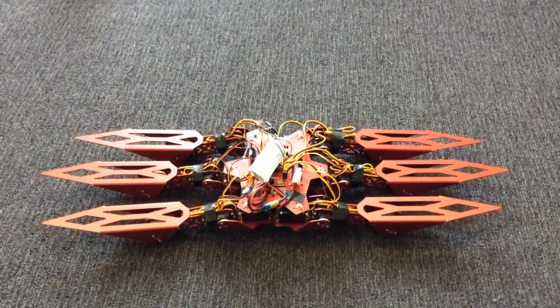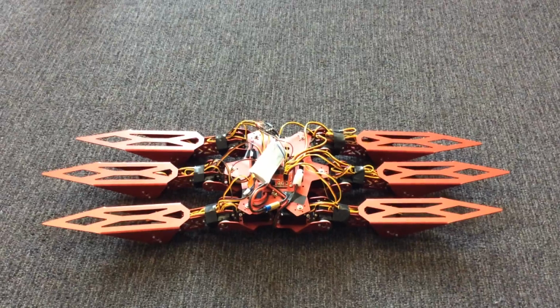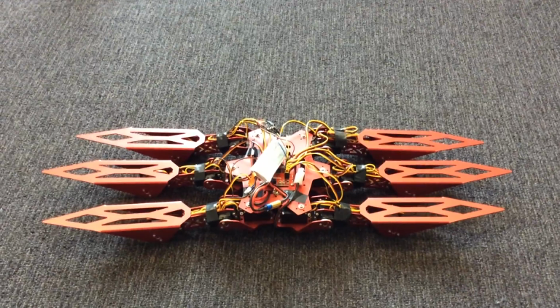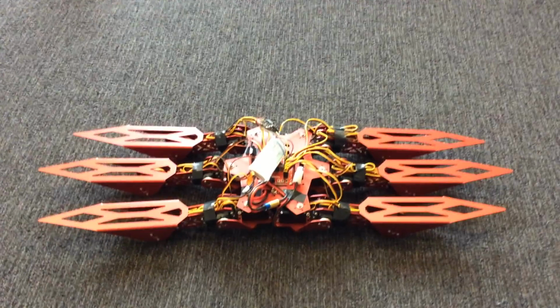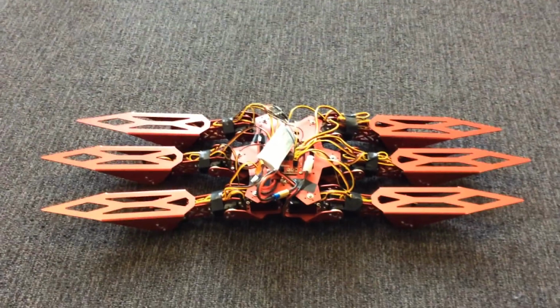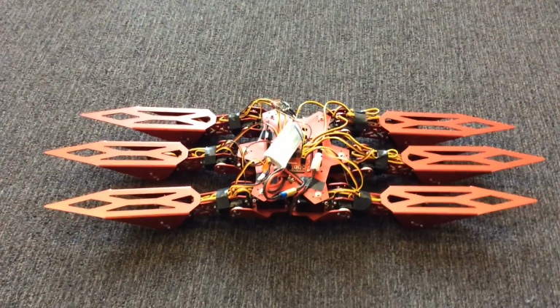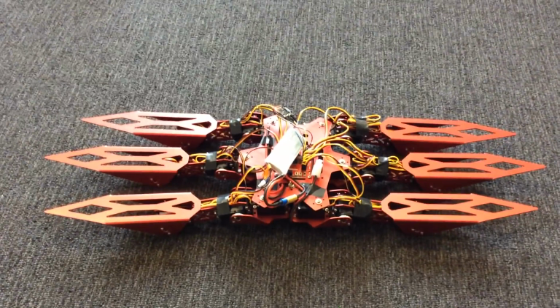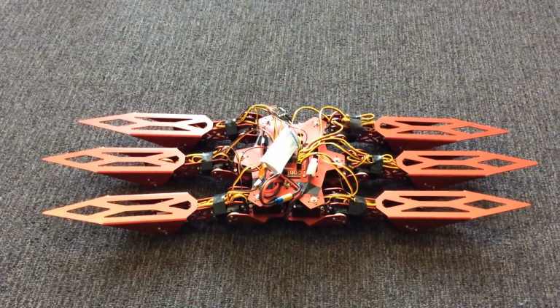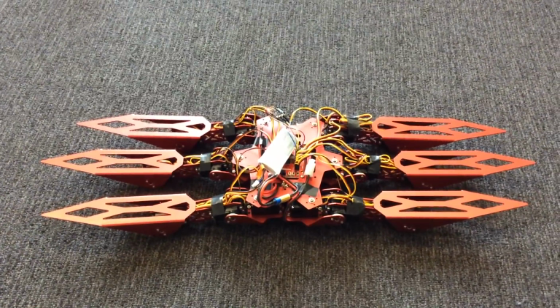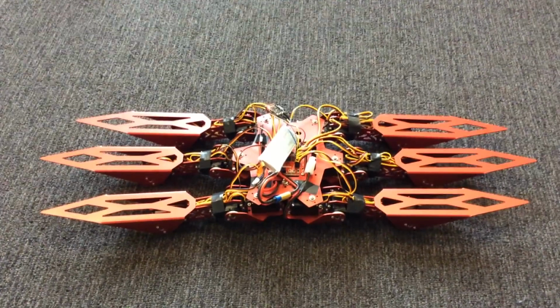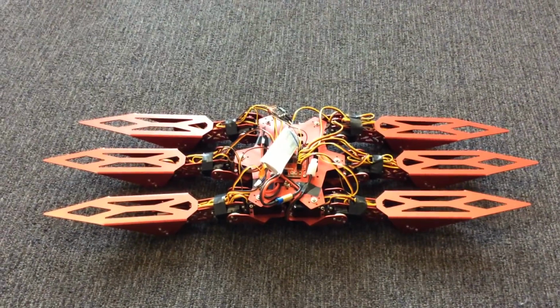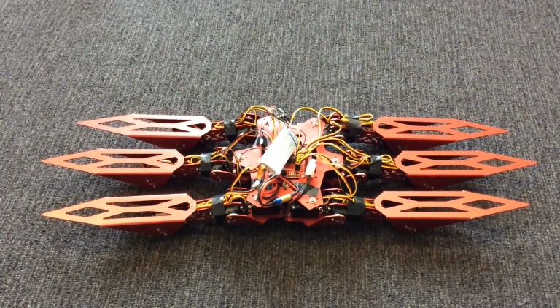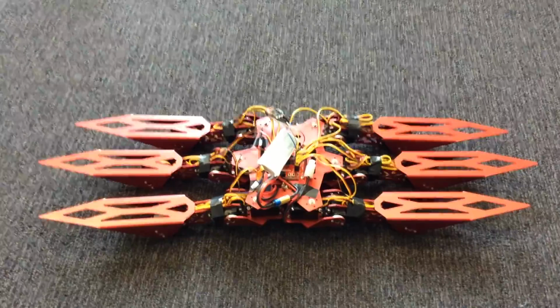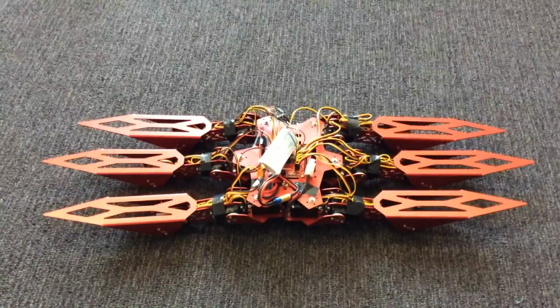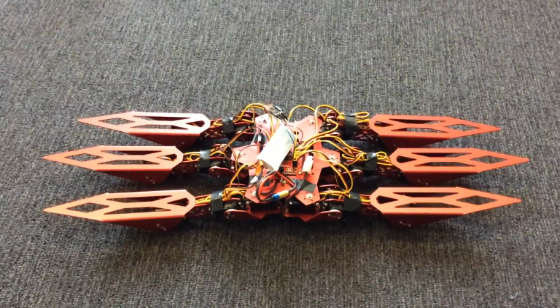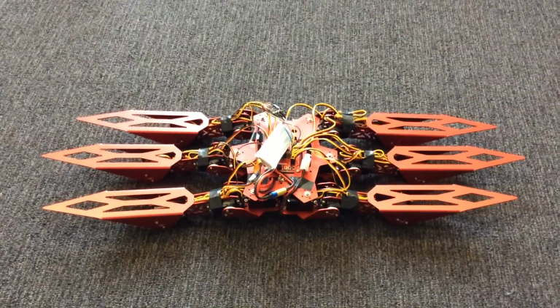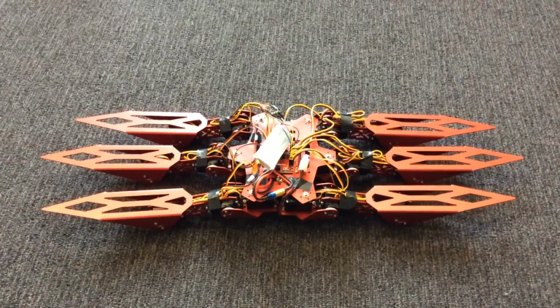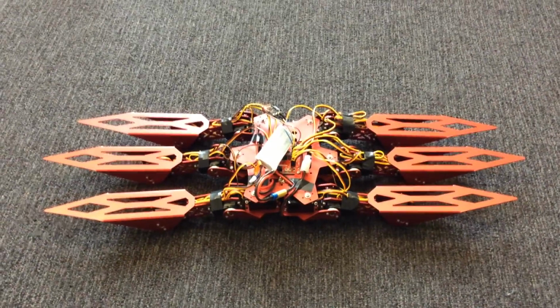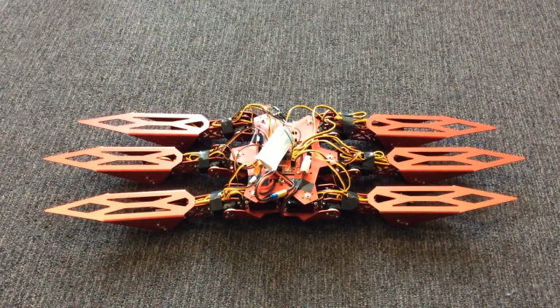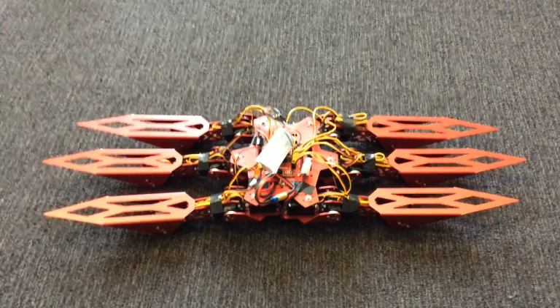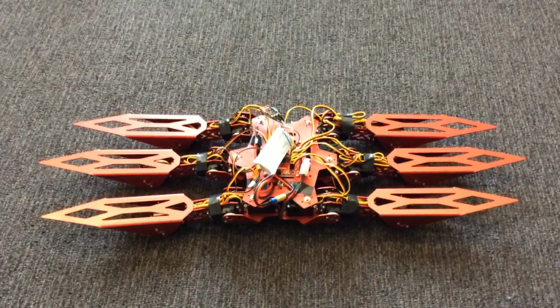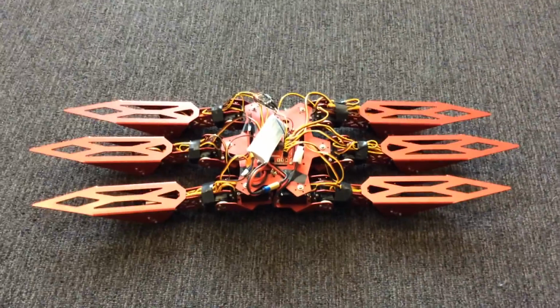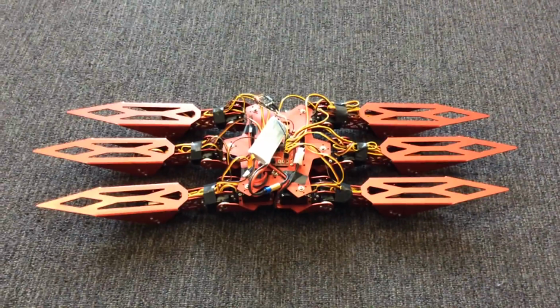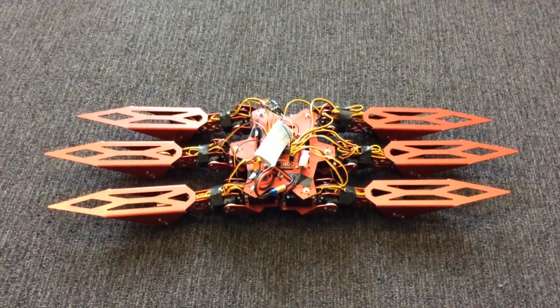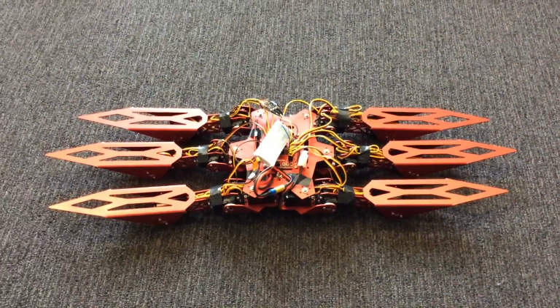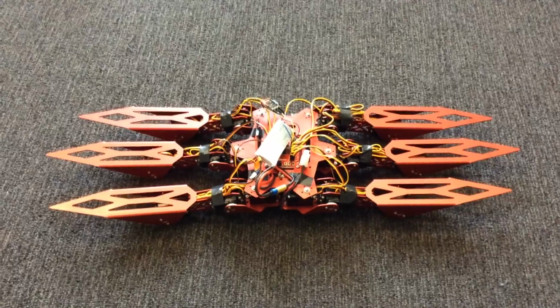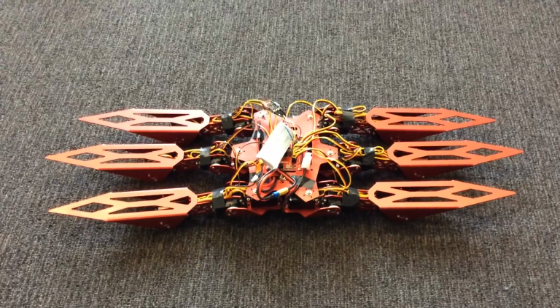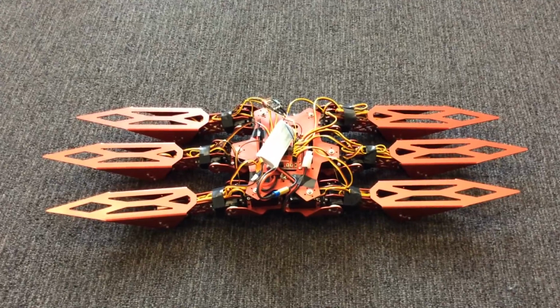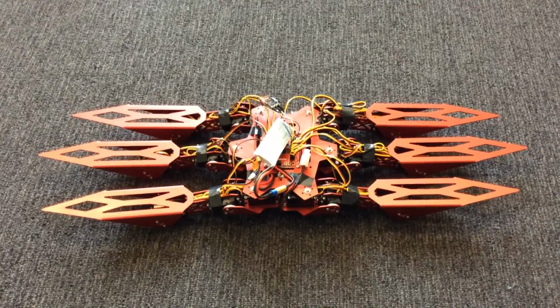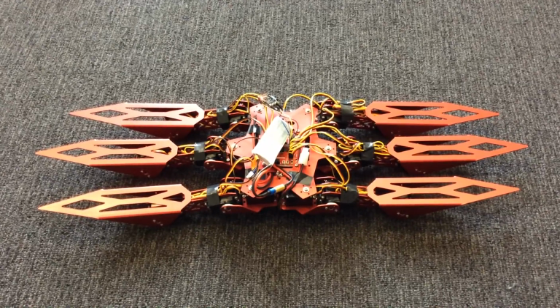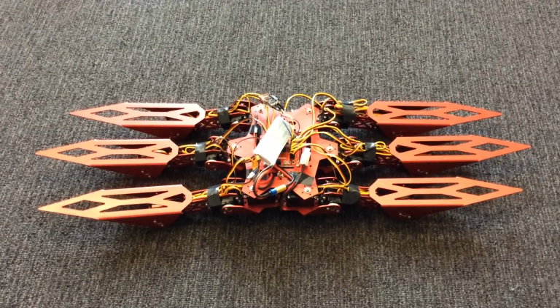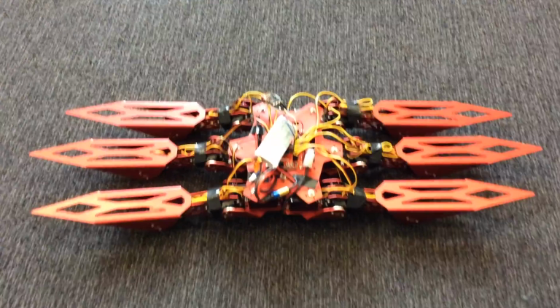Hi everyone. This is my friend Hugo's Venom Hexapod. I think he got it from Orion Robotics. I've had it for about a week and I've been doing a few tinkering and additions to it.